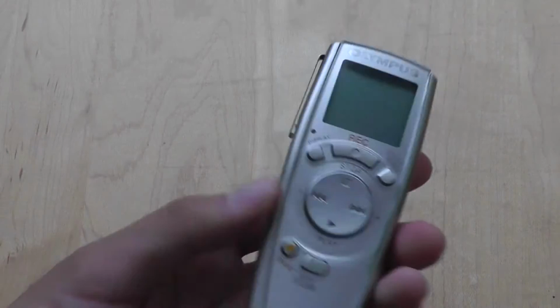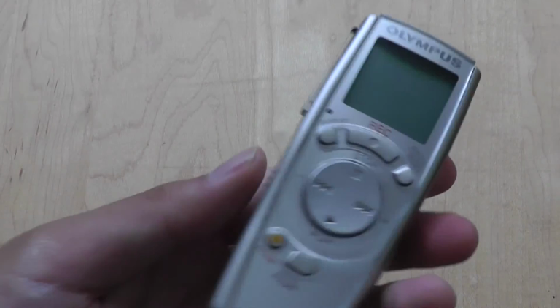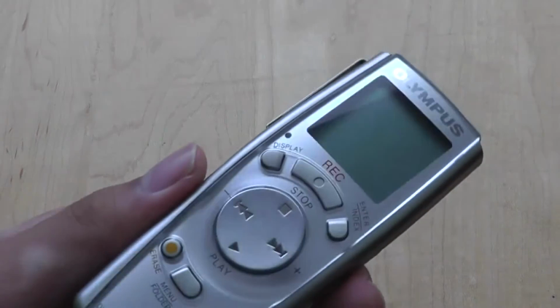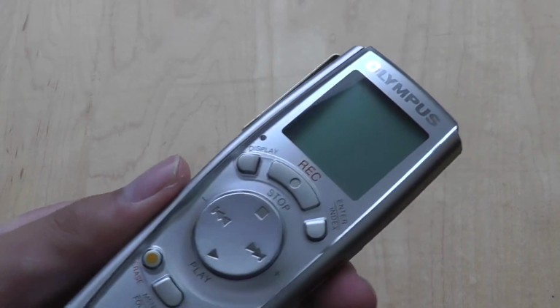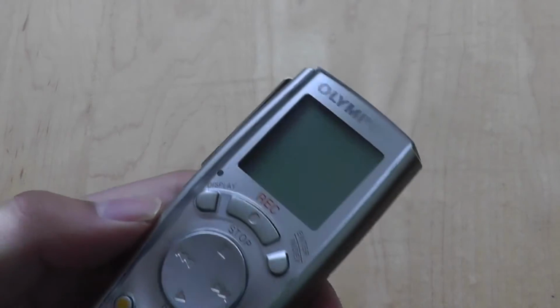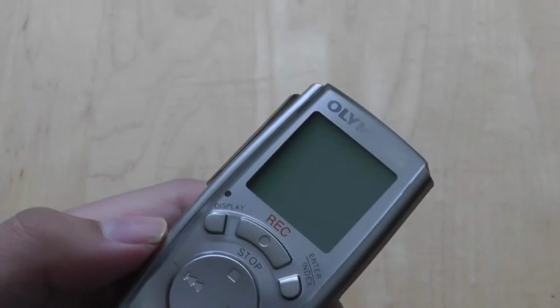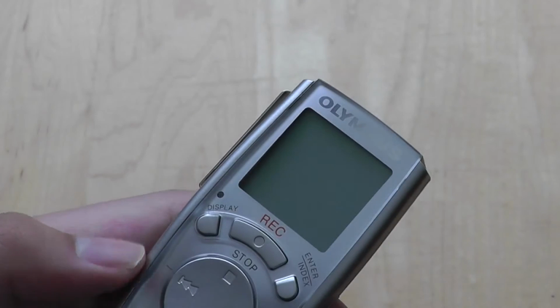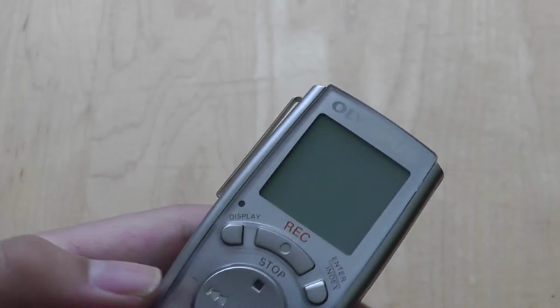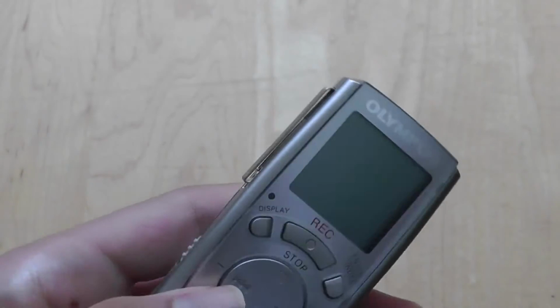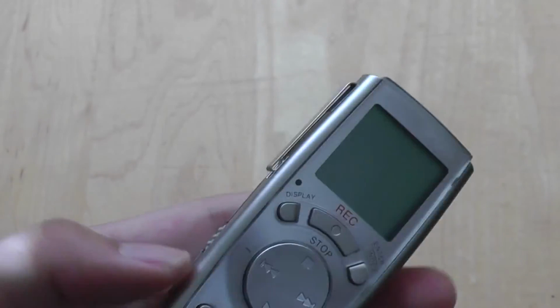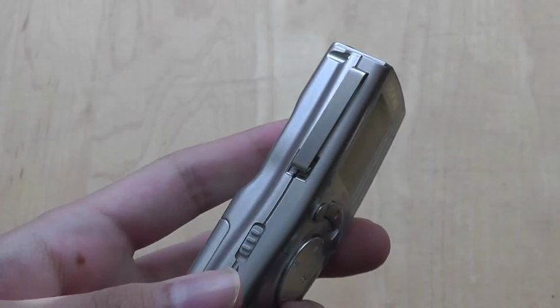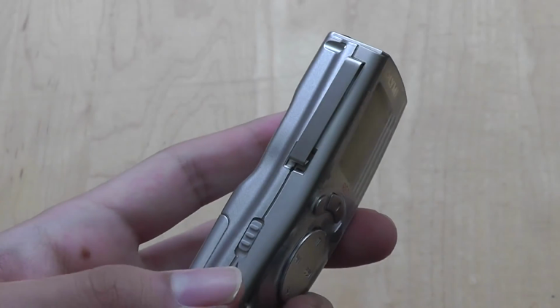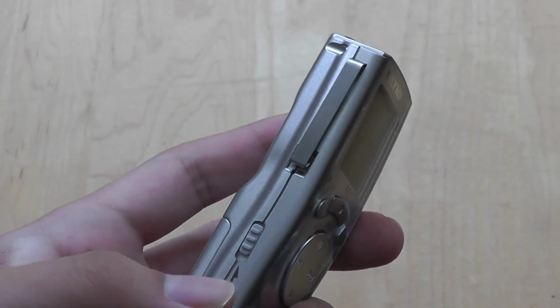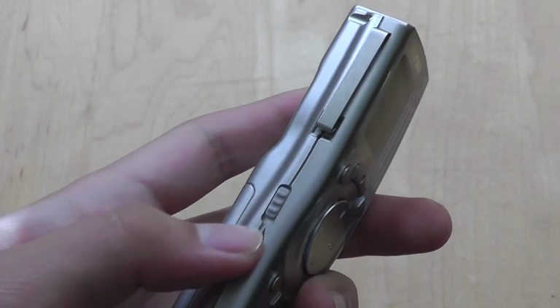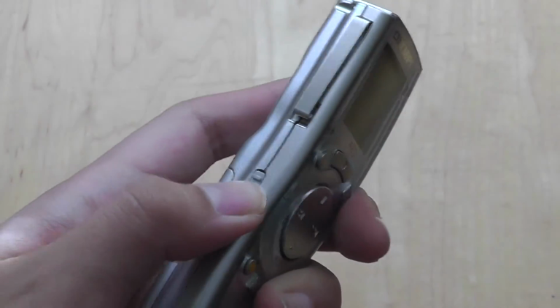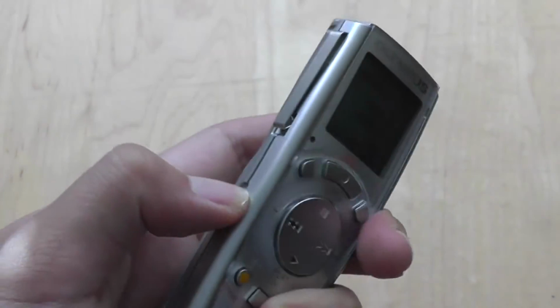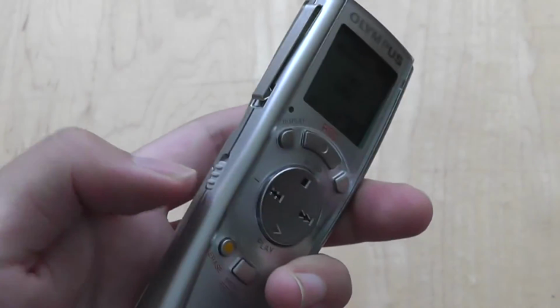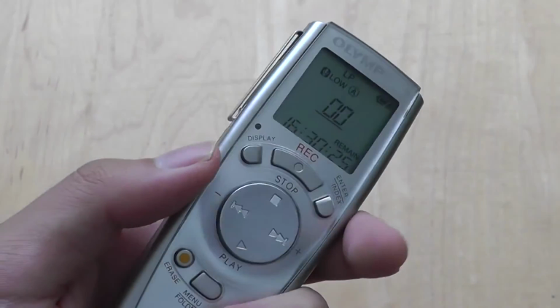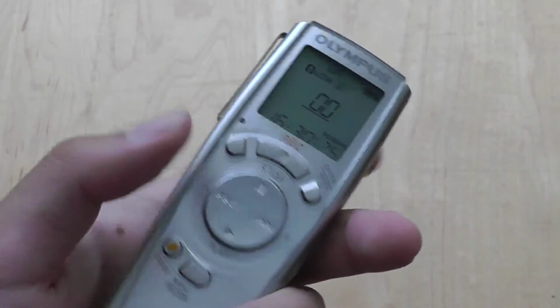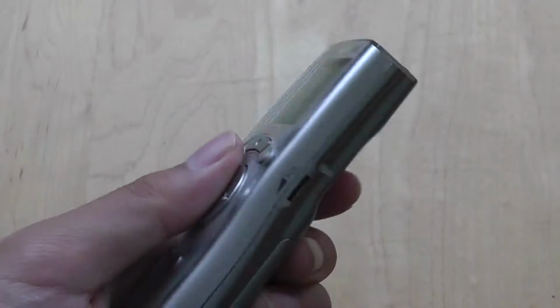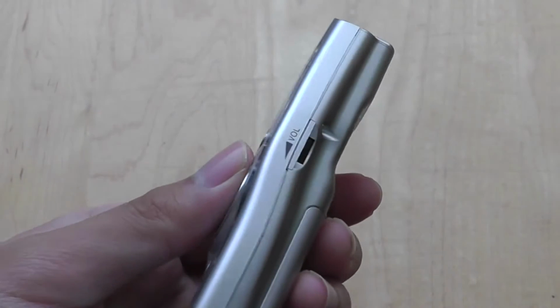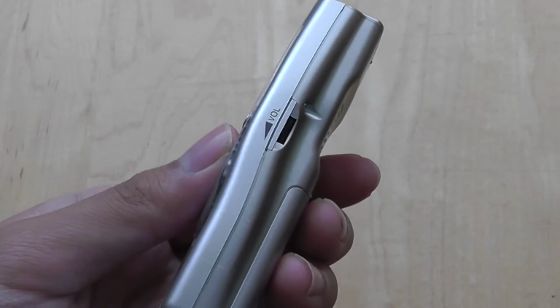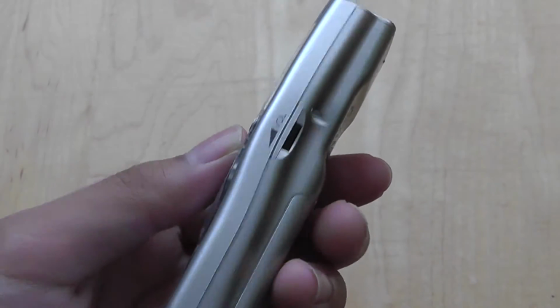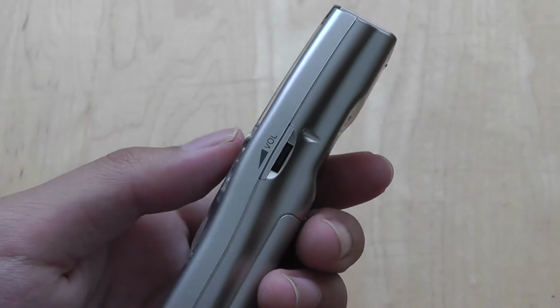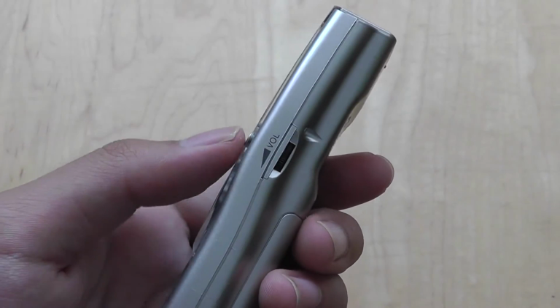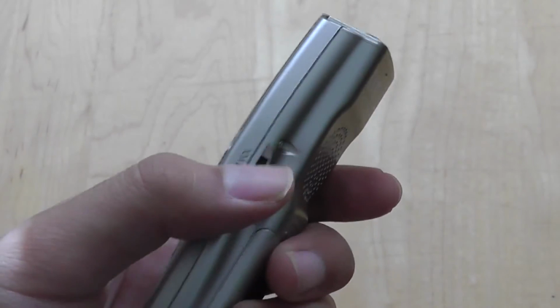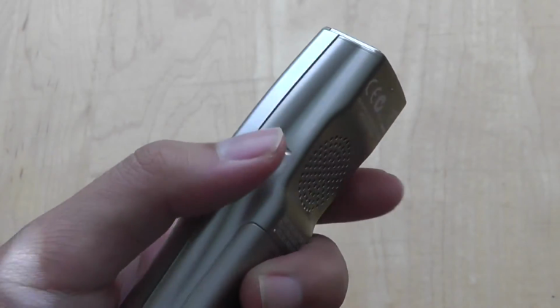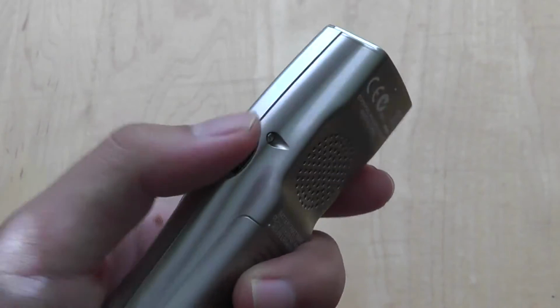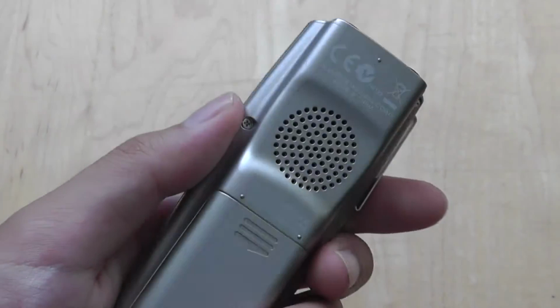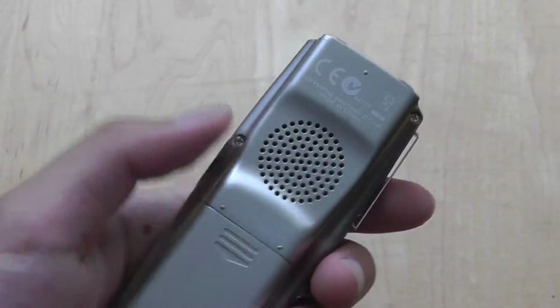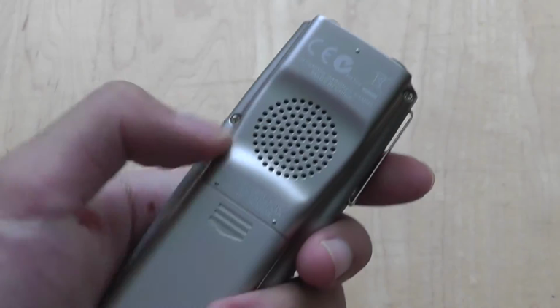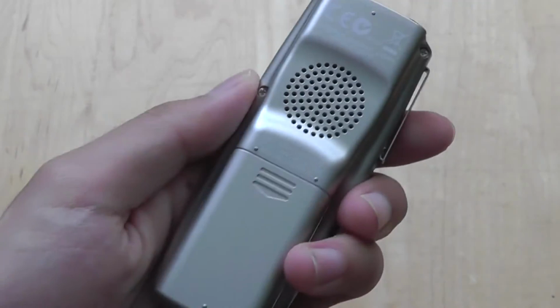The front of the device features a 1.5-inch monochrome display that's actually pretty easy to use. The left-hand side features a power on/off switch, also dubbed as a hold switch, and the right-hand side uses a volume rocker for you to adjust the volume for the speaker on the back.